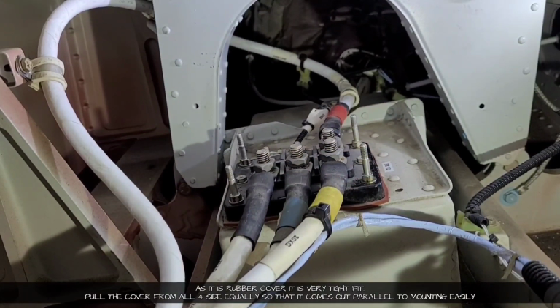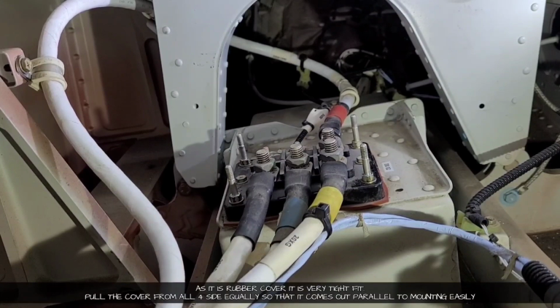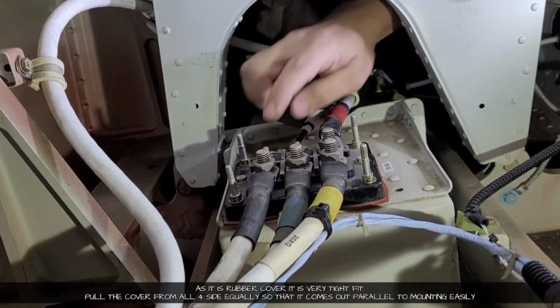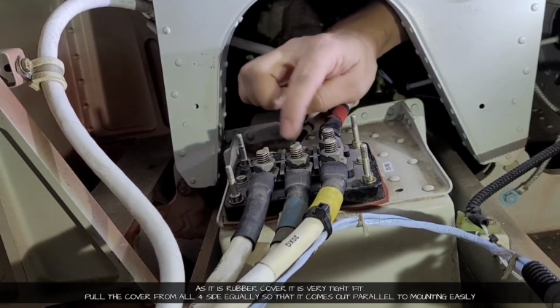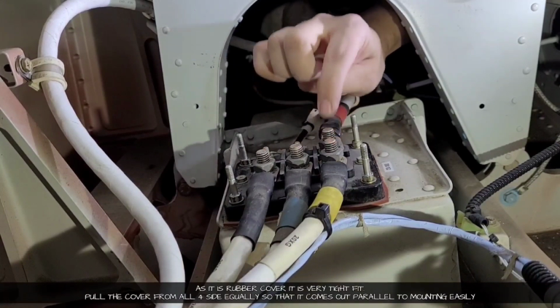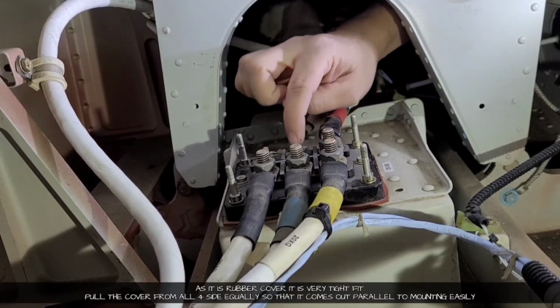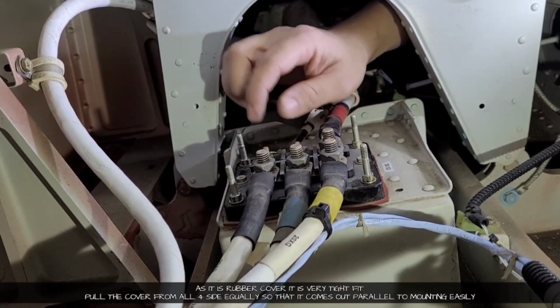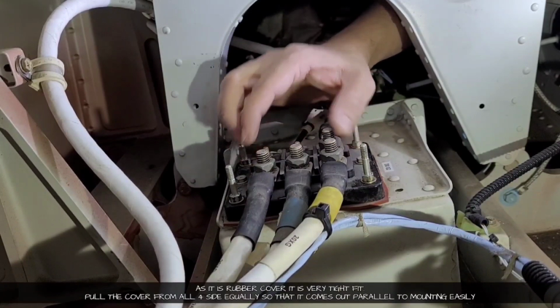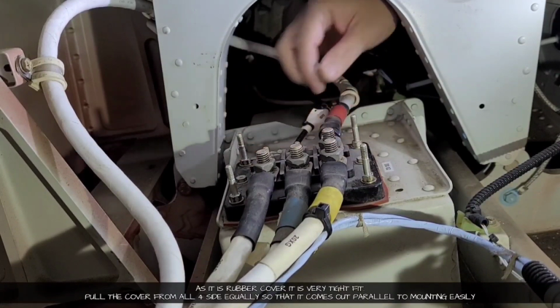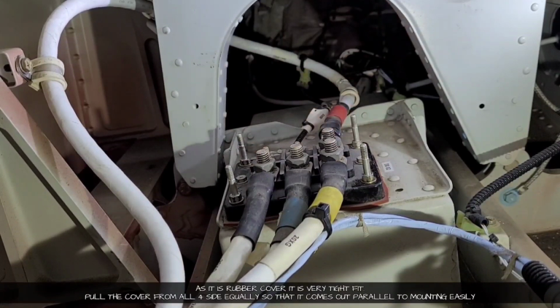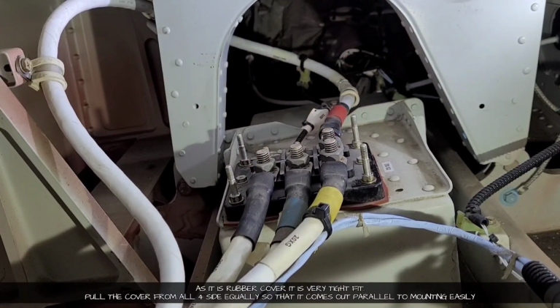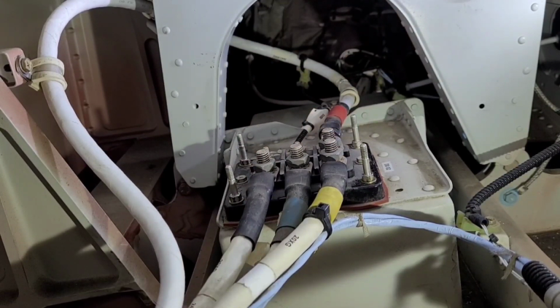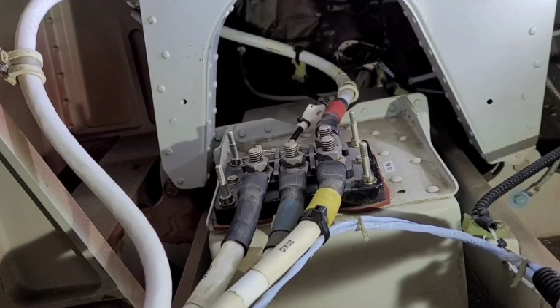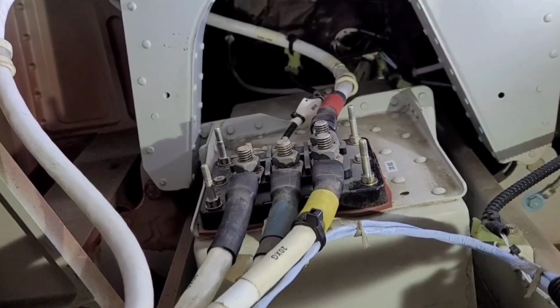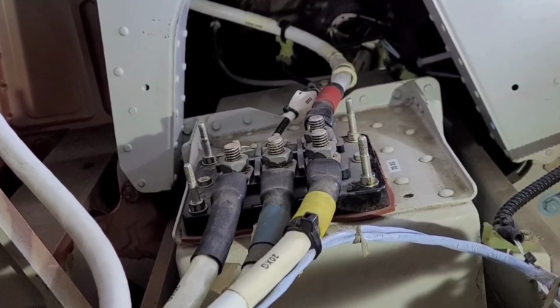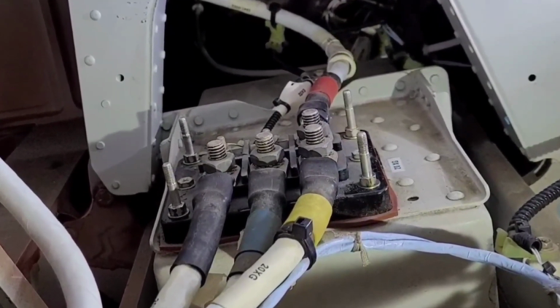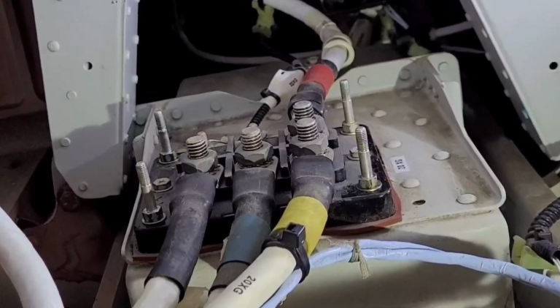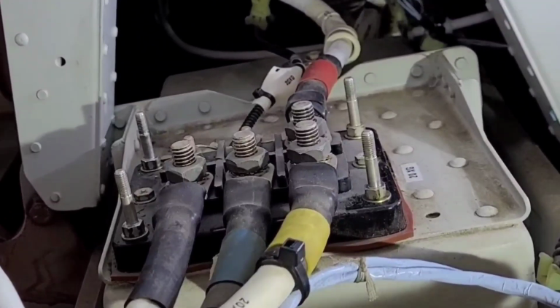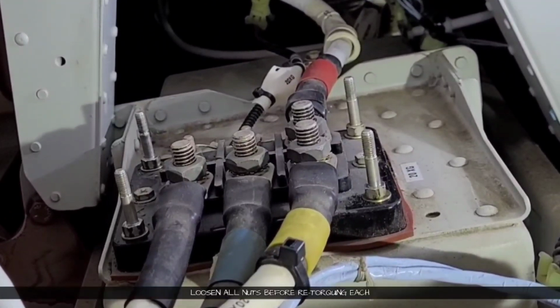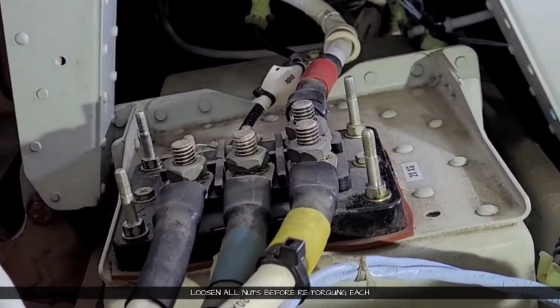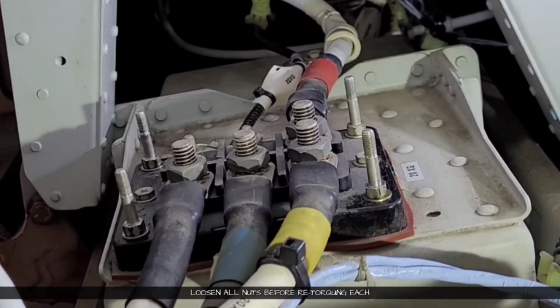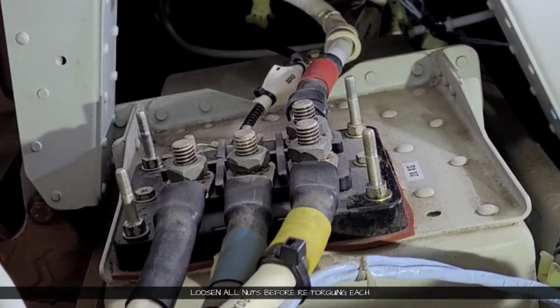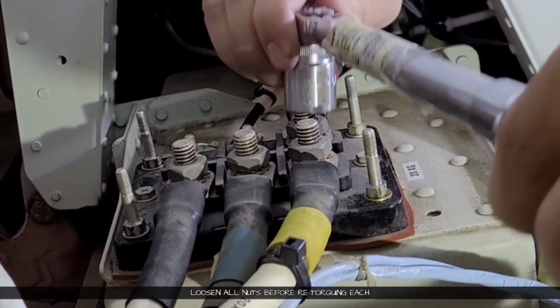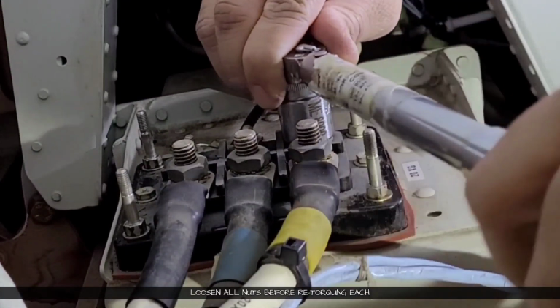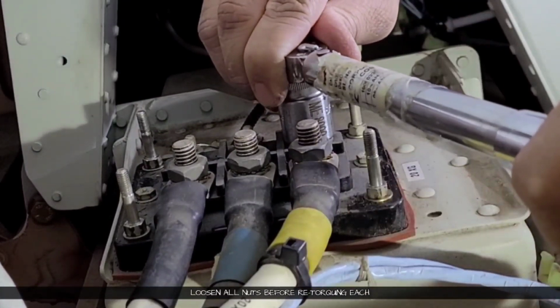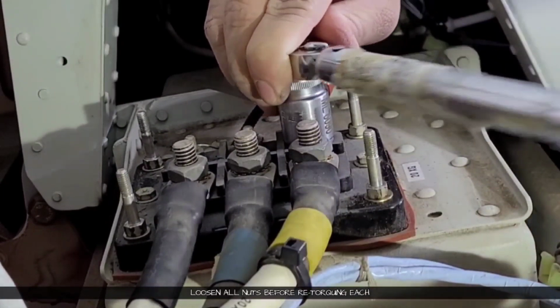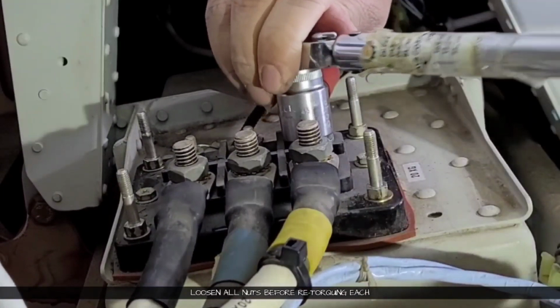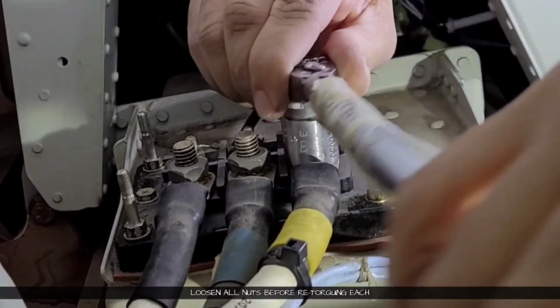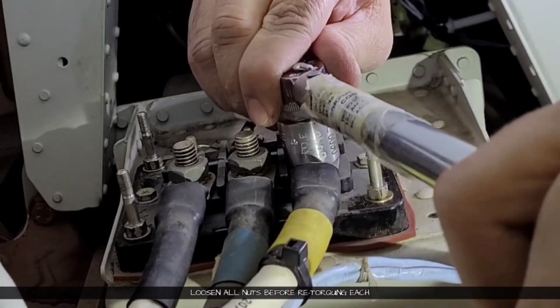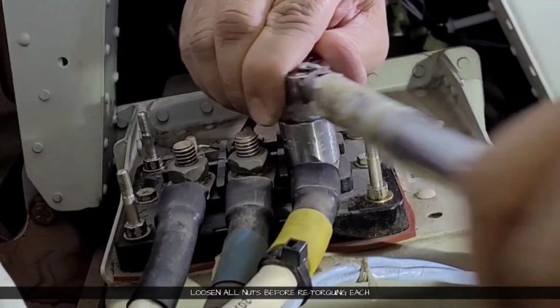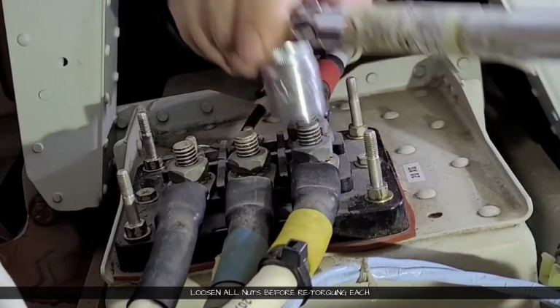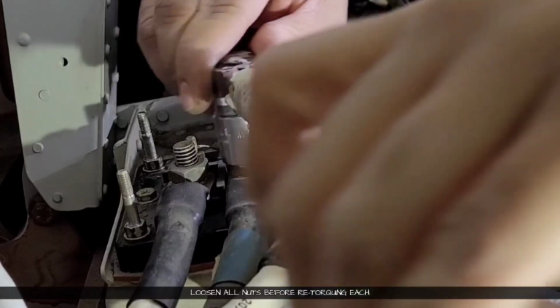We will remove the cover, and these are the six nuts which we will be retorquing to the prescribed value. Before retorquing, we will just loosen all the nuts a little bit.